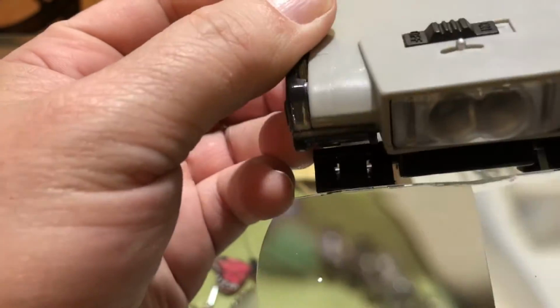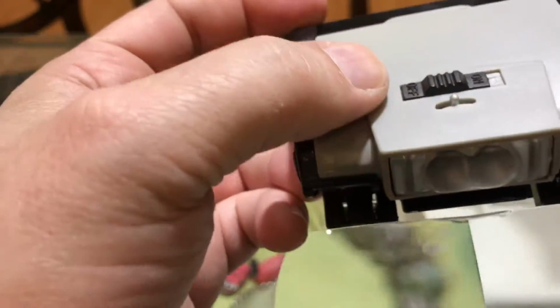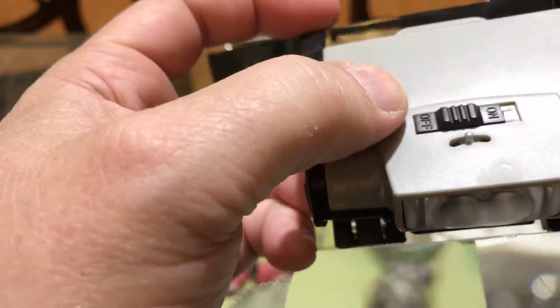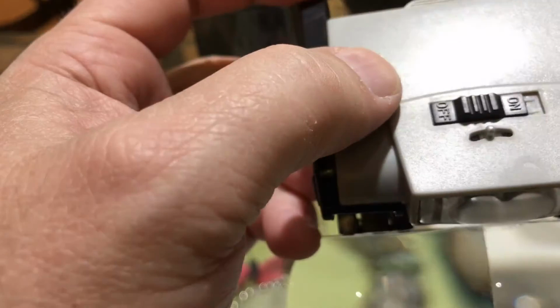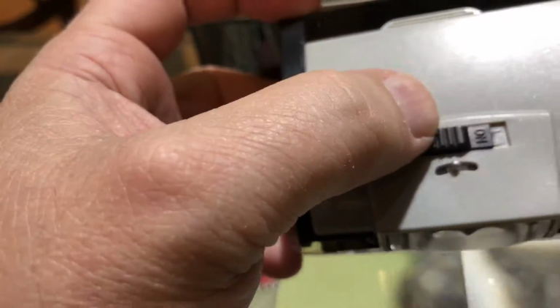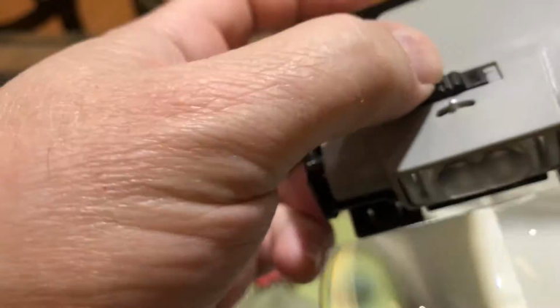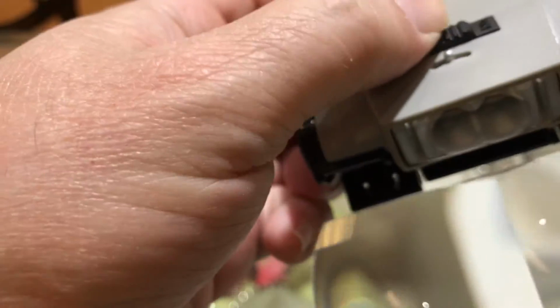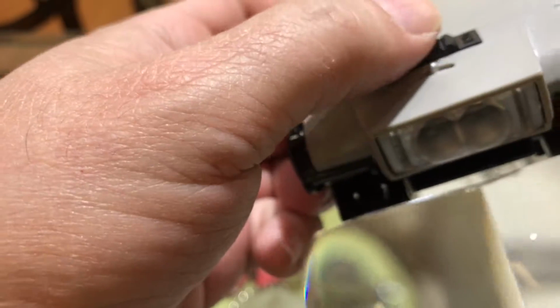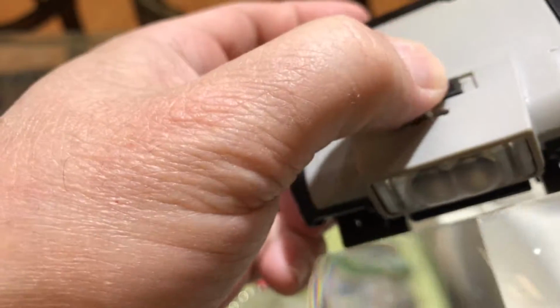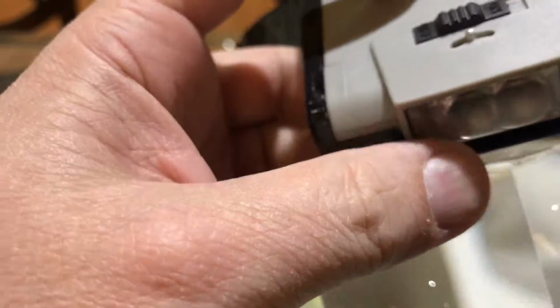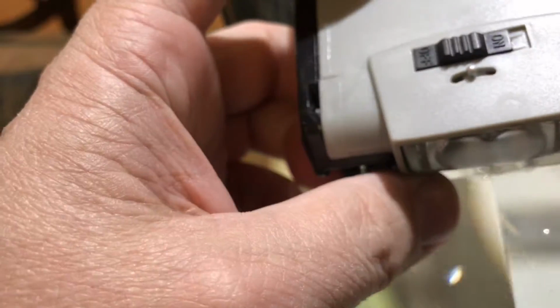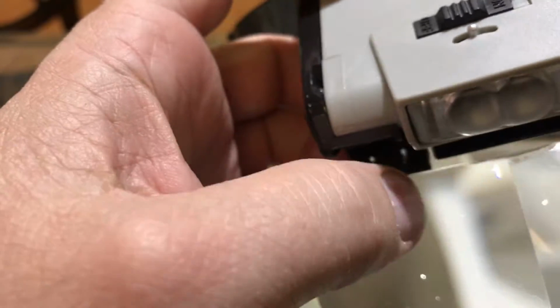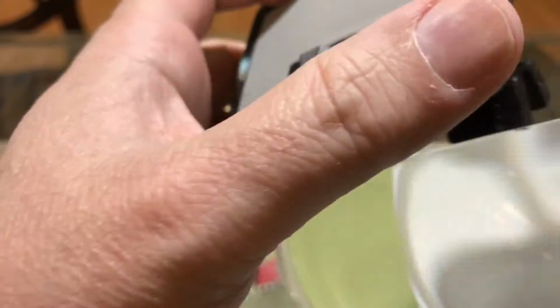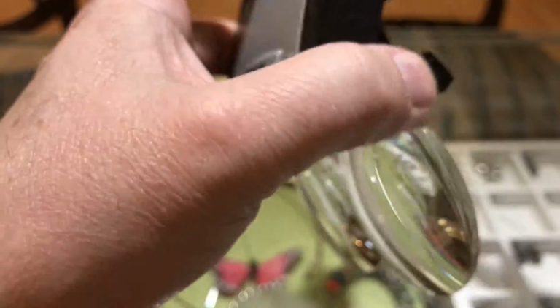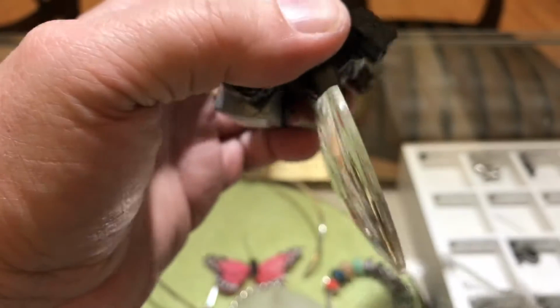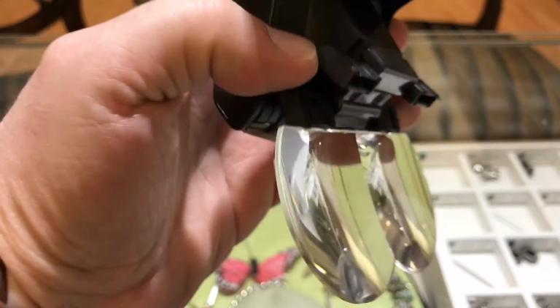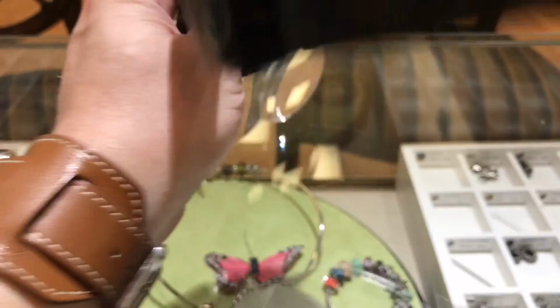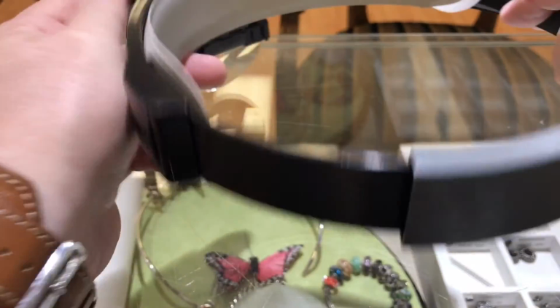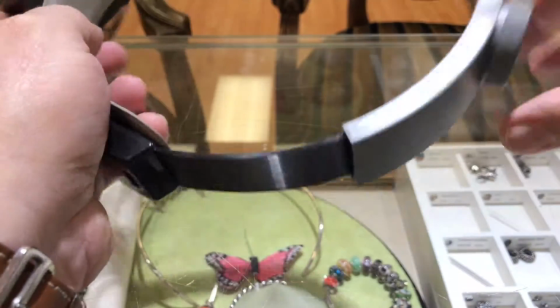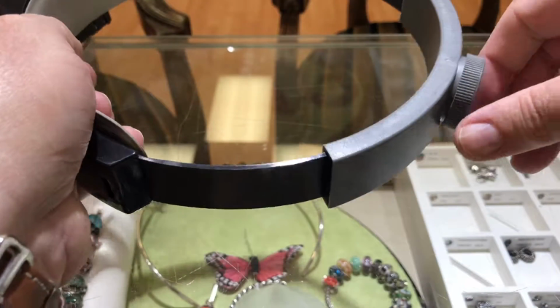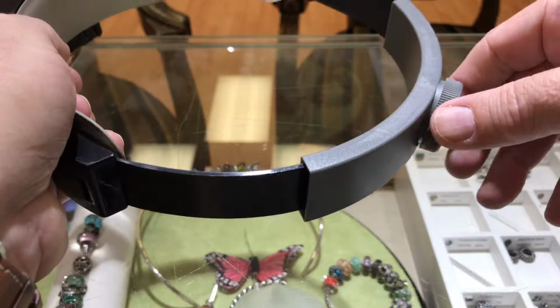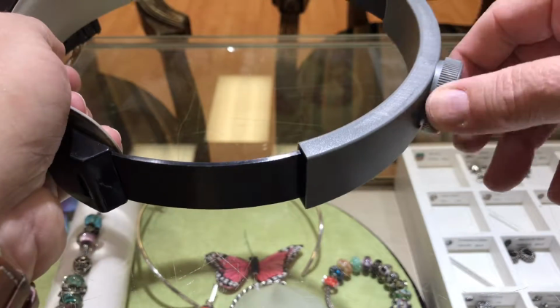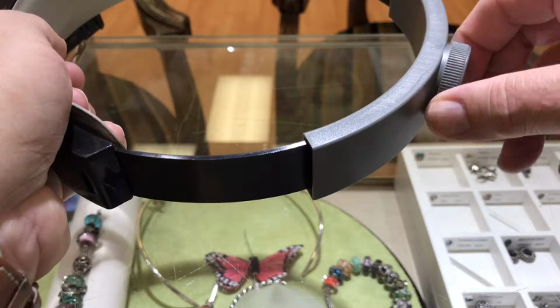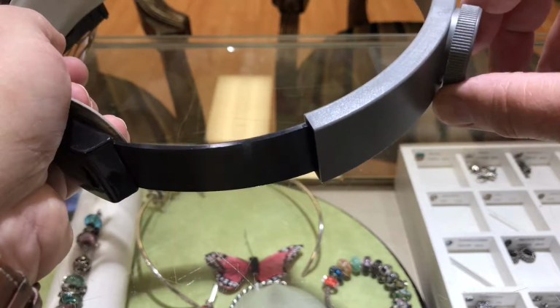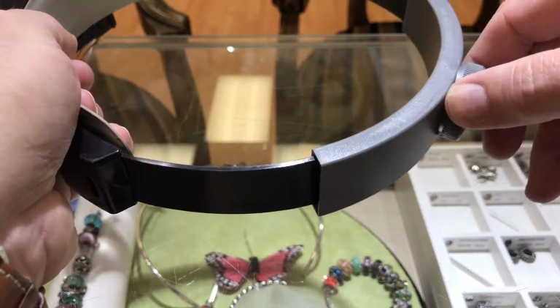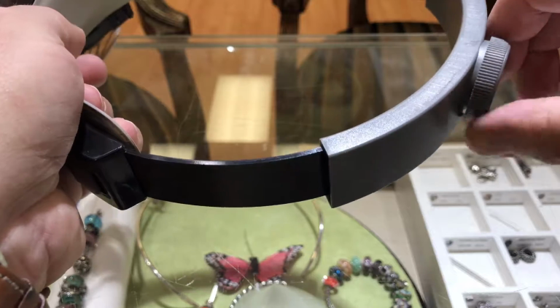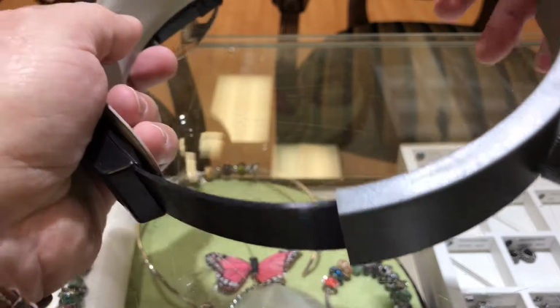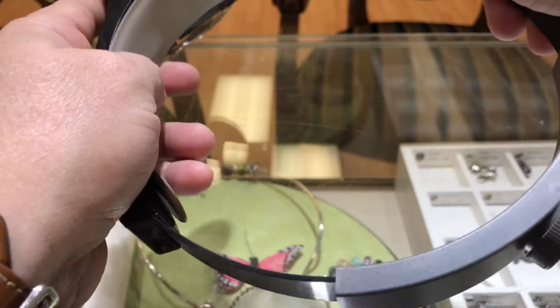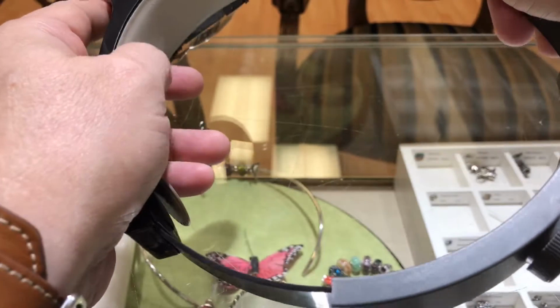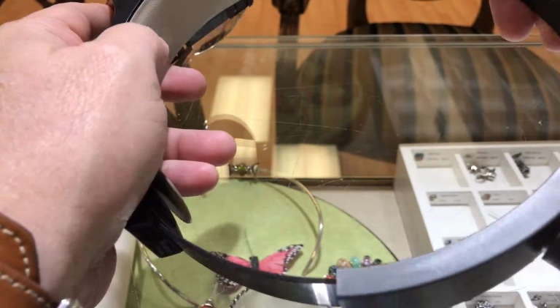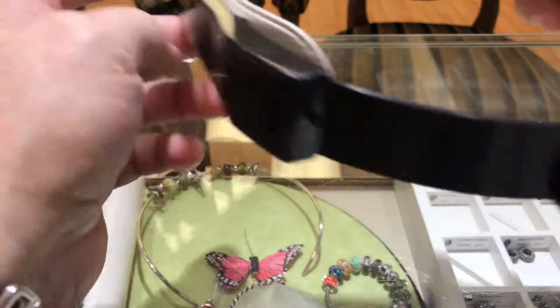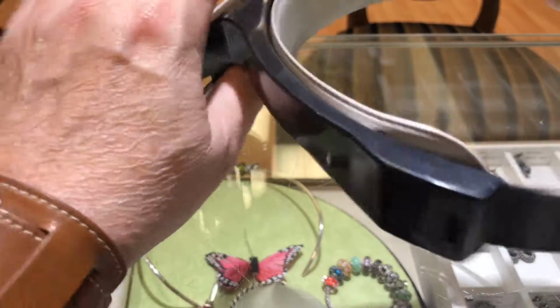which I do not have batteries in it, and it's got the back thumb screw thingamabobber to adjust it to your head and nice padding for your head.